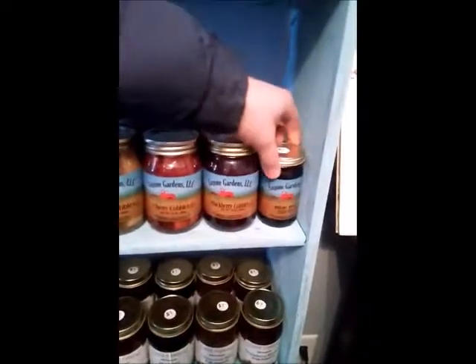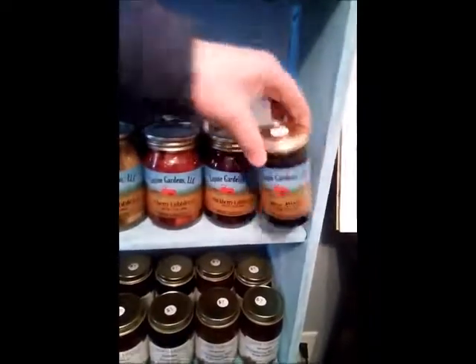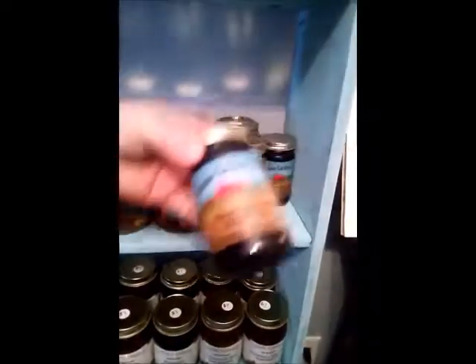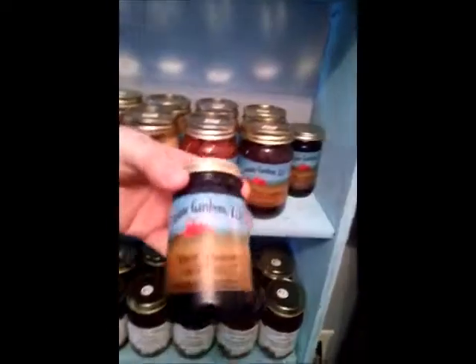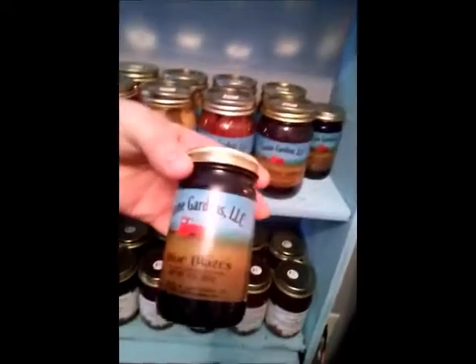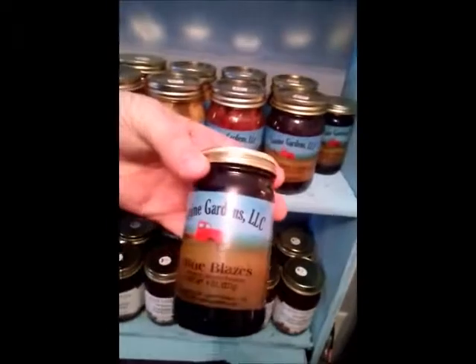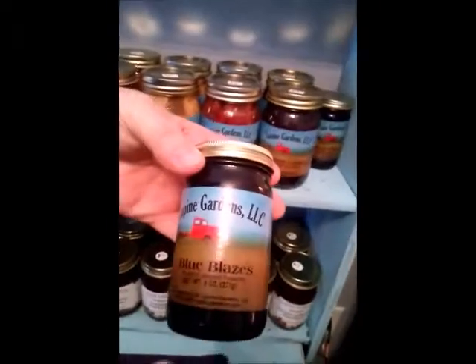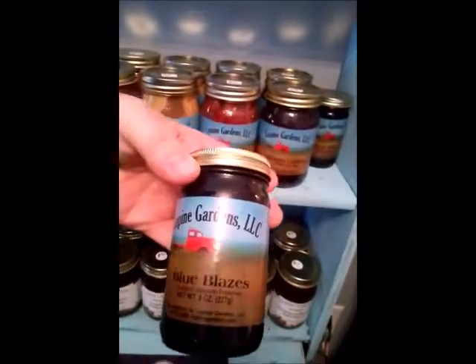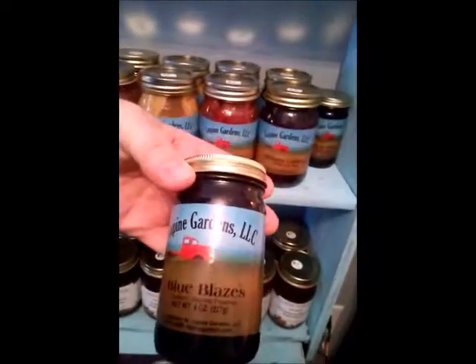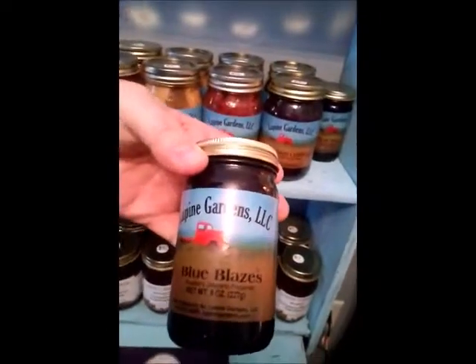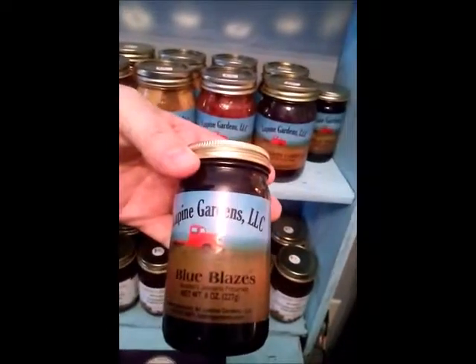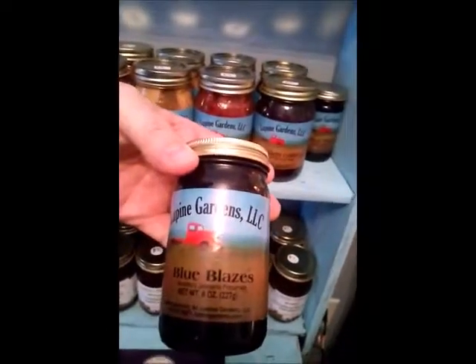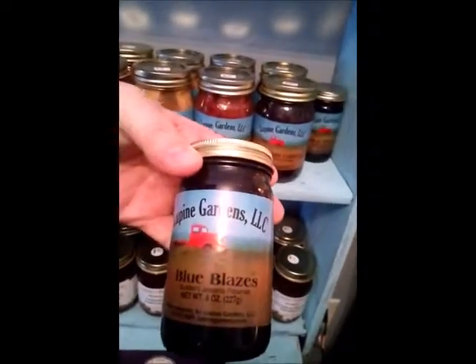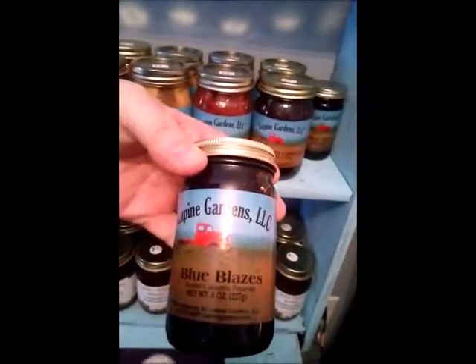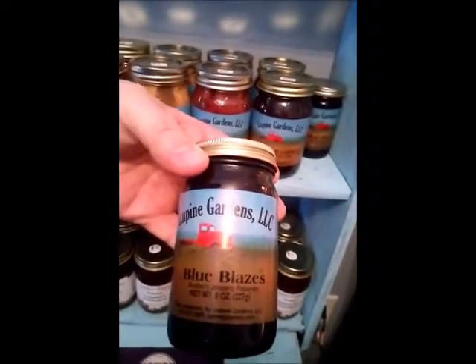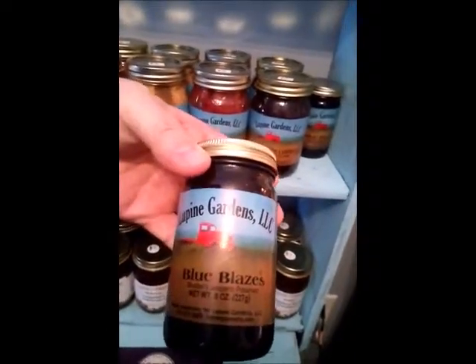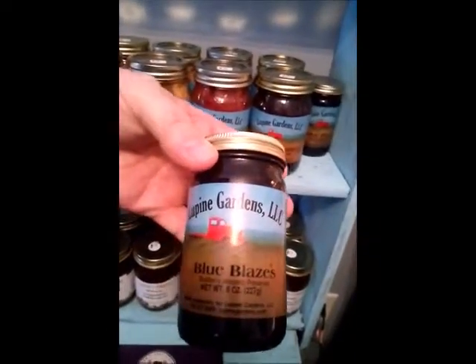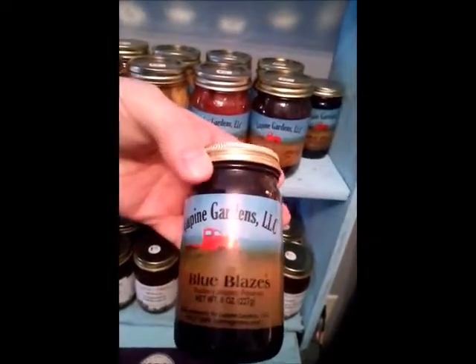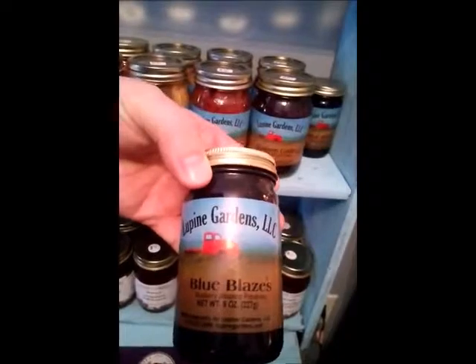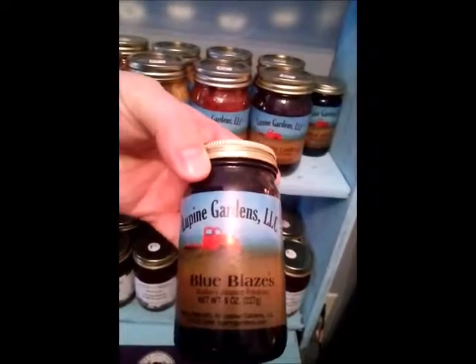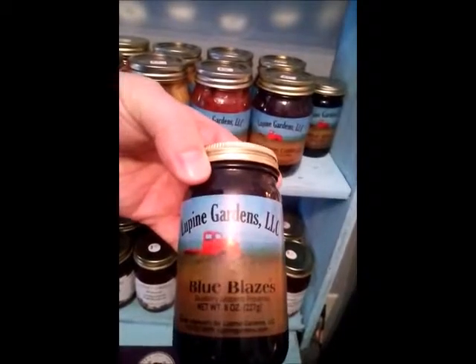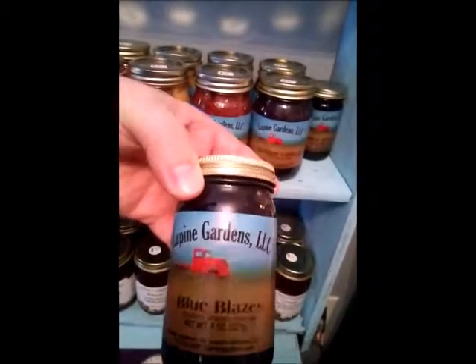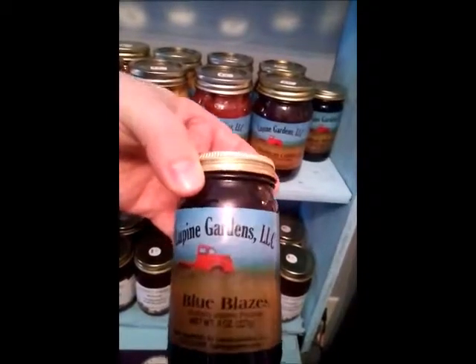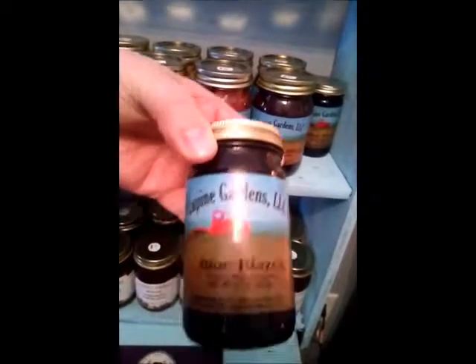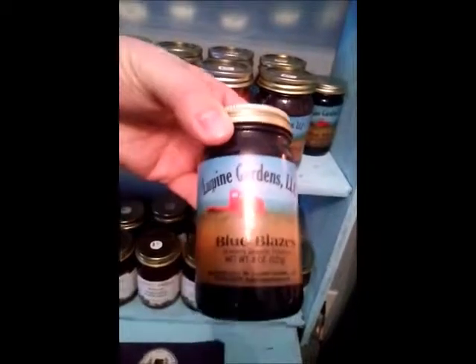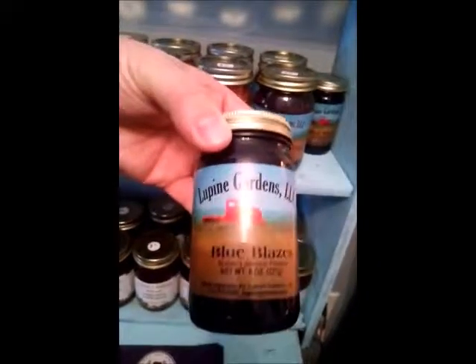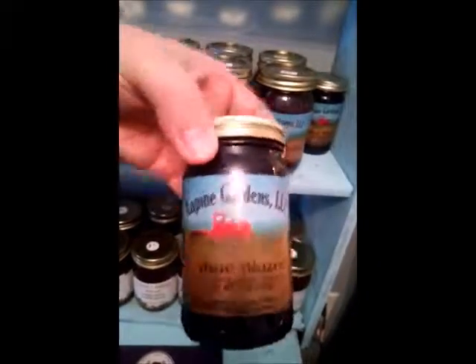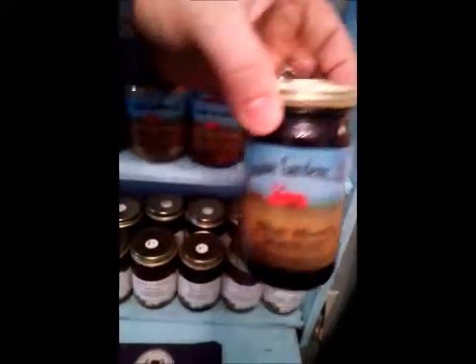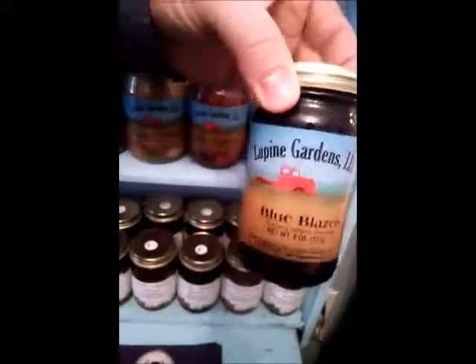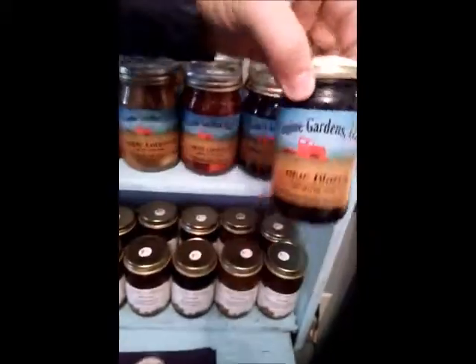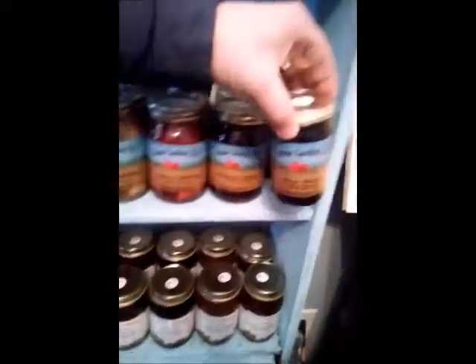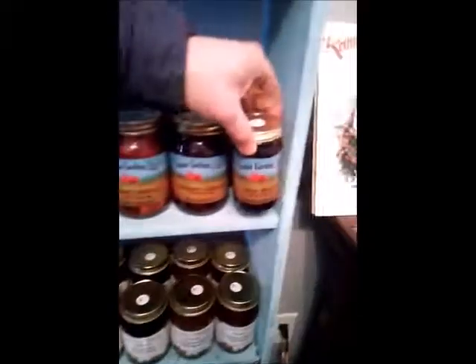We have Blue Blazes, which is a blueberry jalapeño jam. Nice sweet flavor with a little bit of heat on the back end of it.